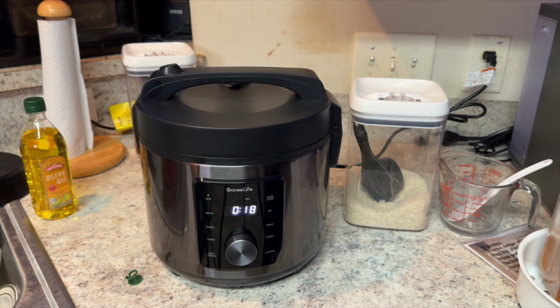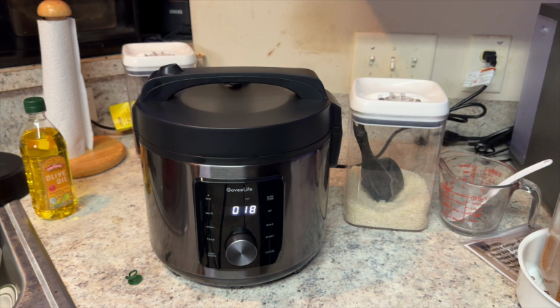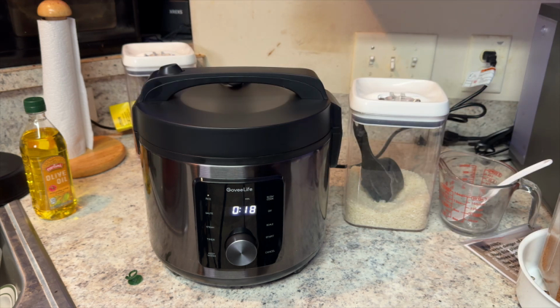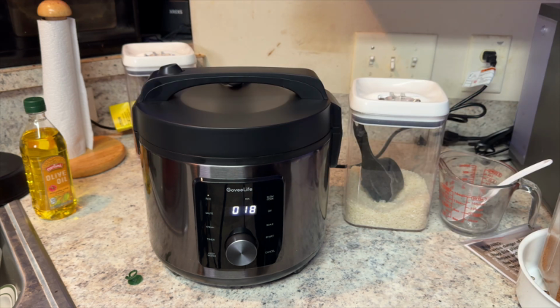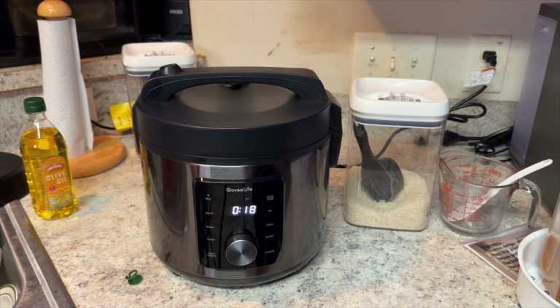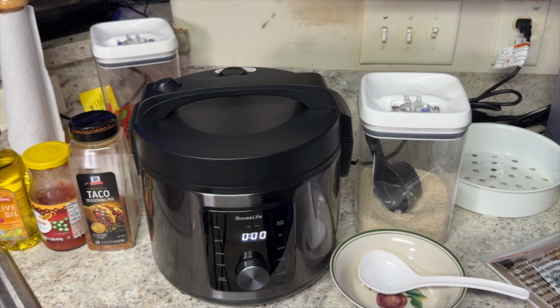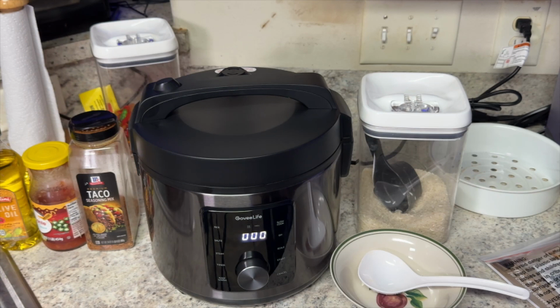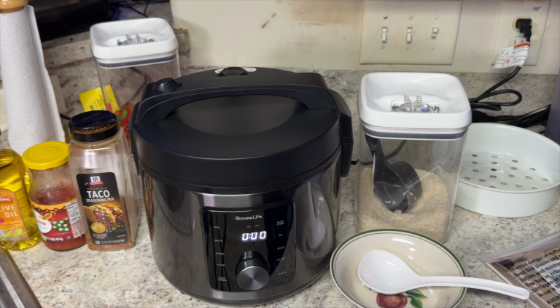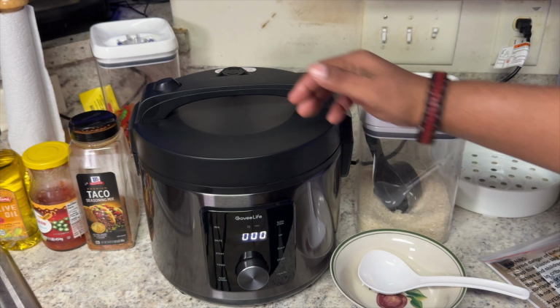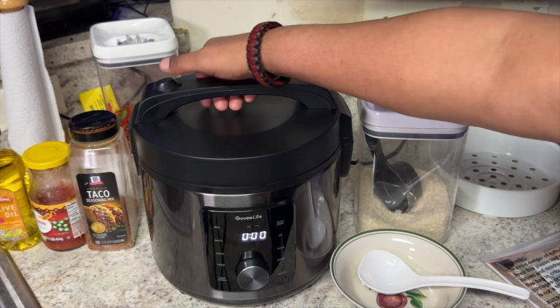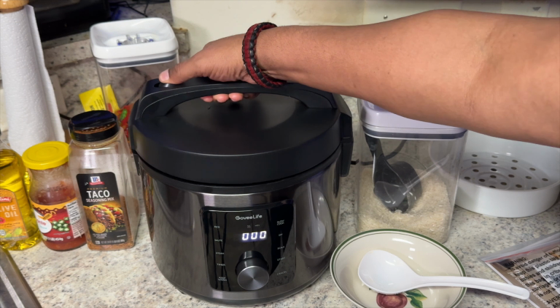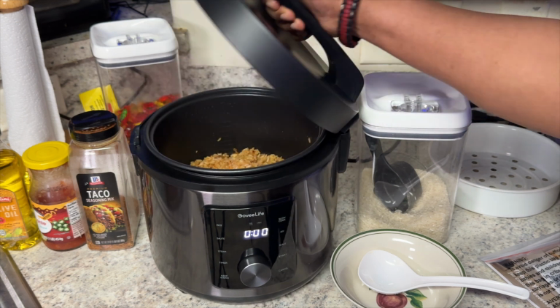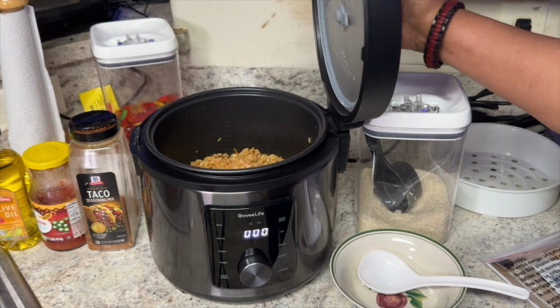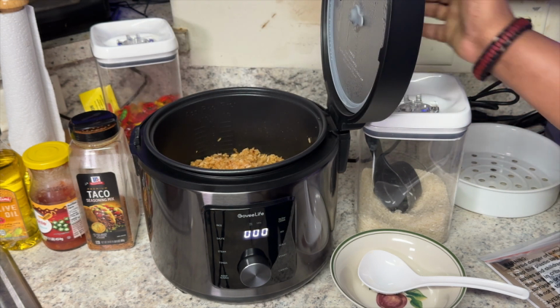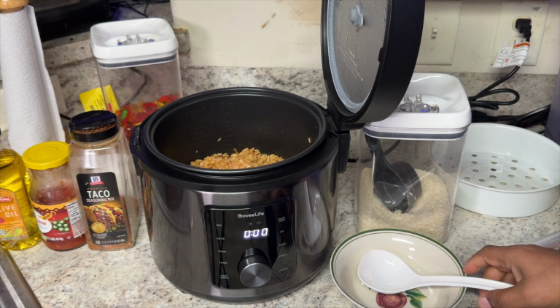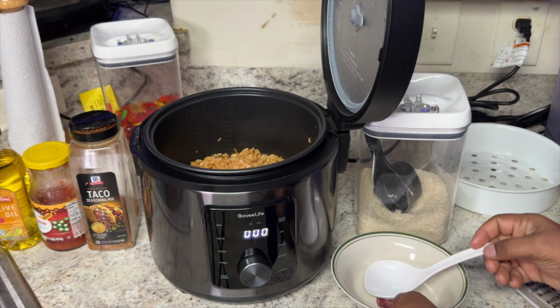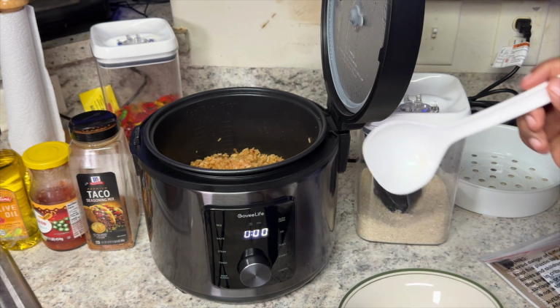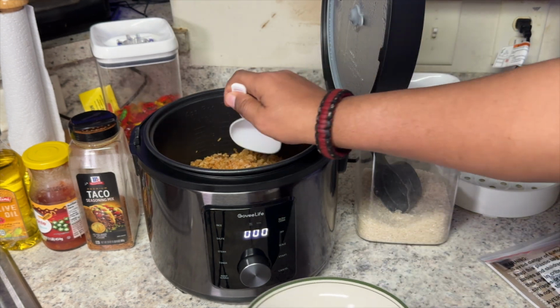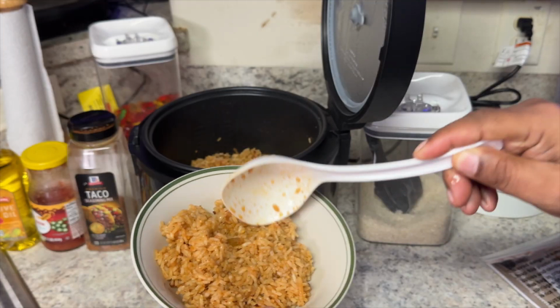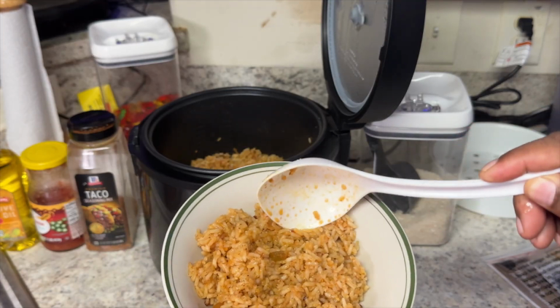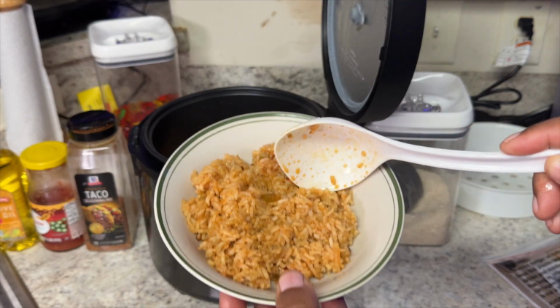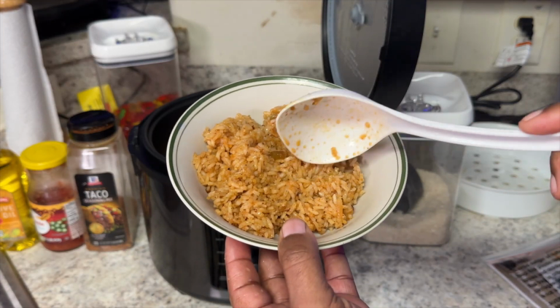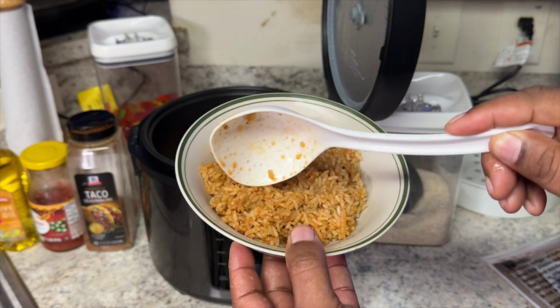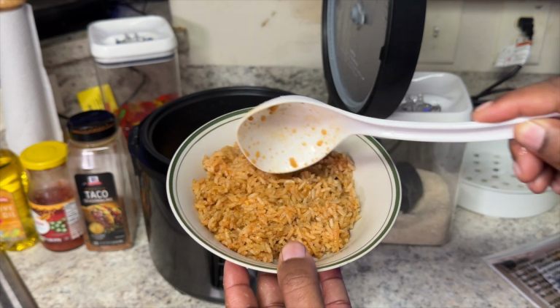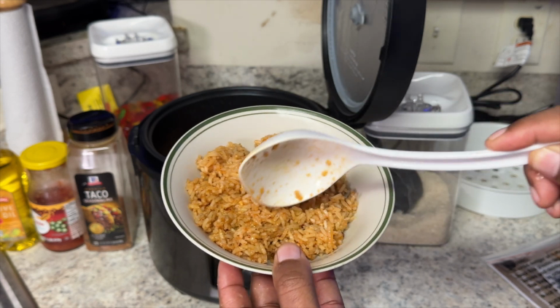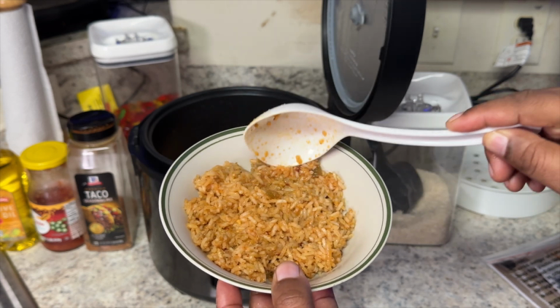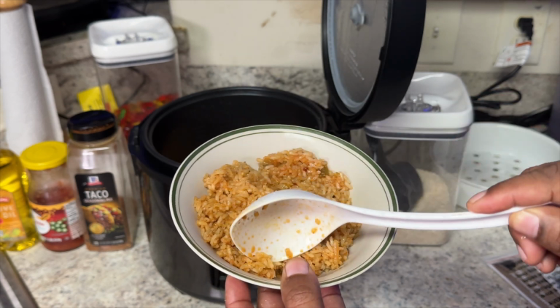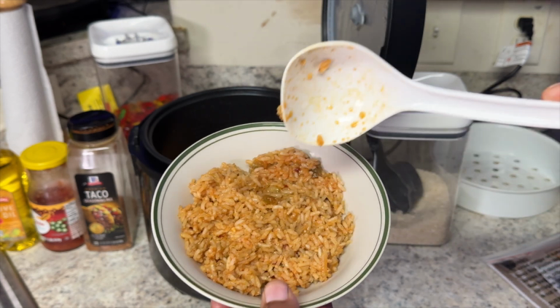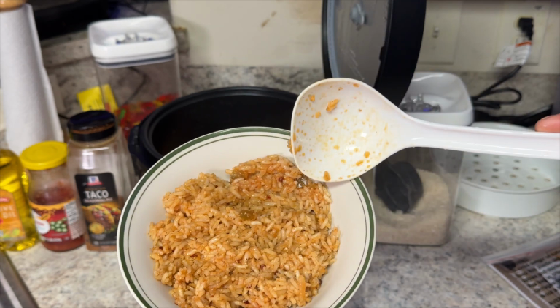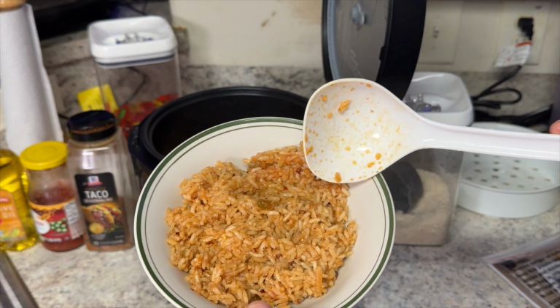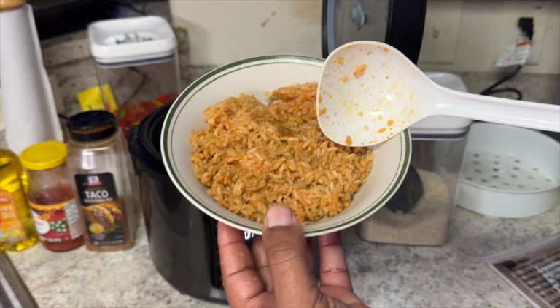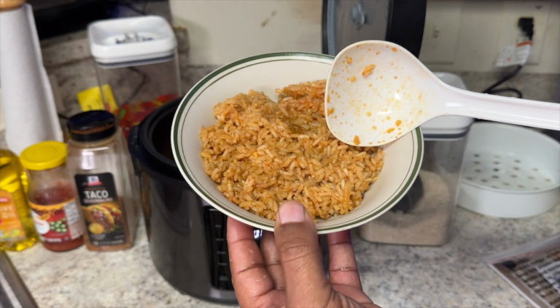We're getting pretty close, guys. Our rice is done — let's take a look at what we've got. Look at that. That is beautiful — dinner tonight!